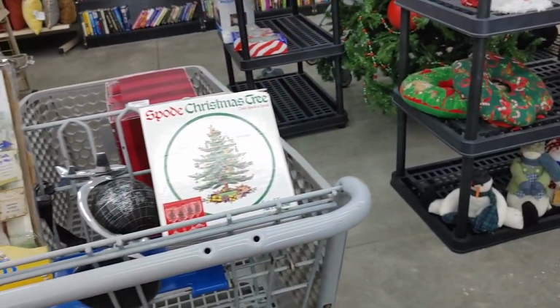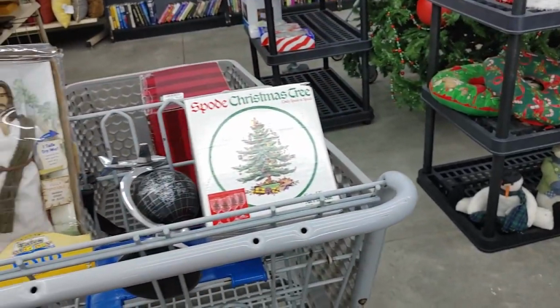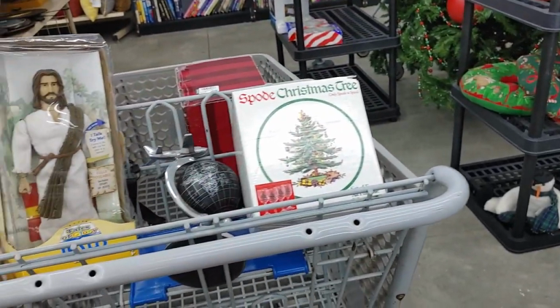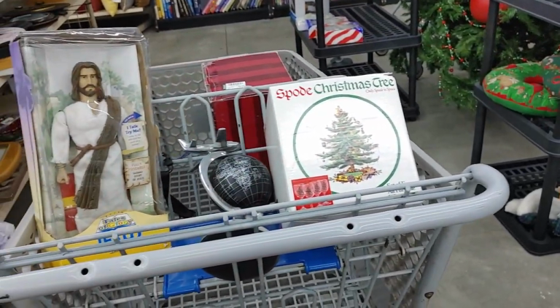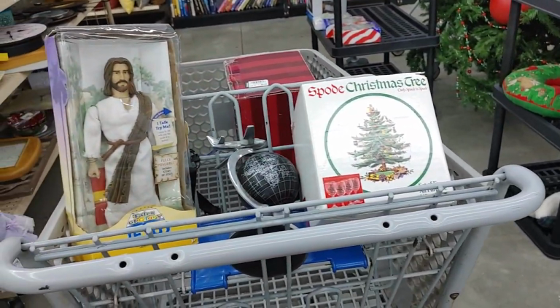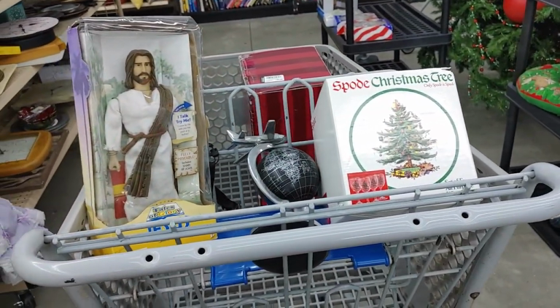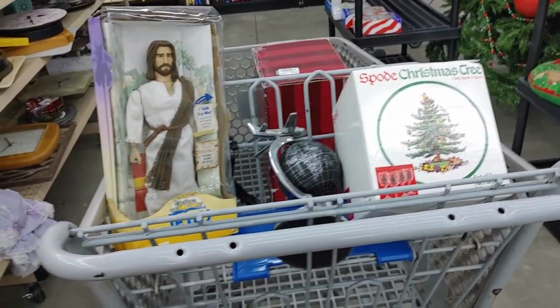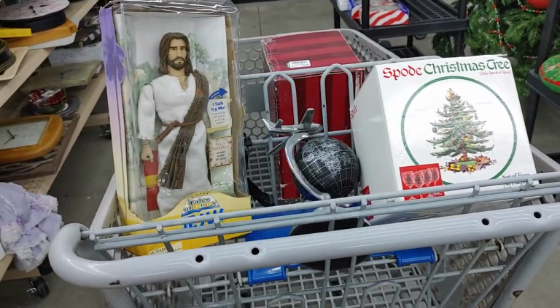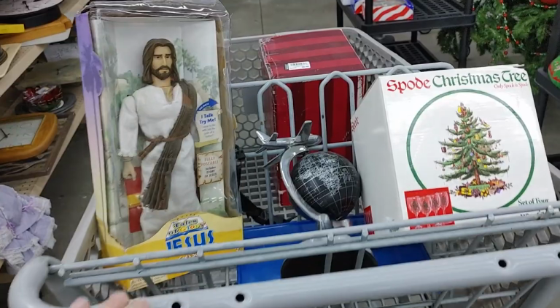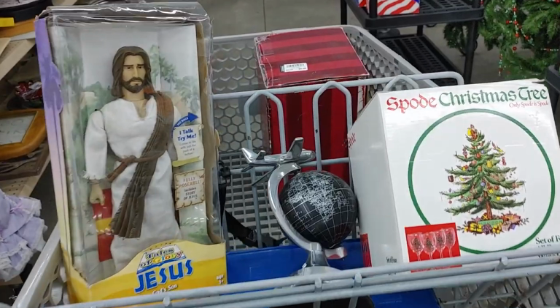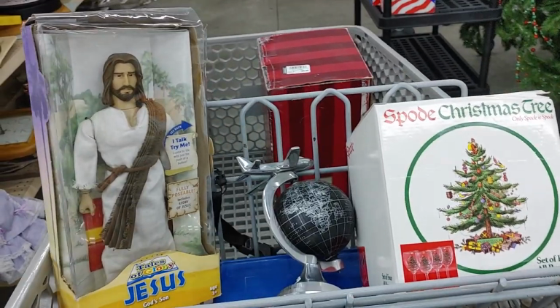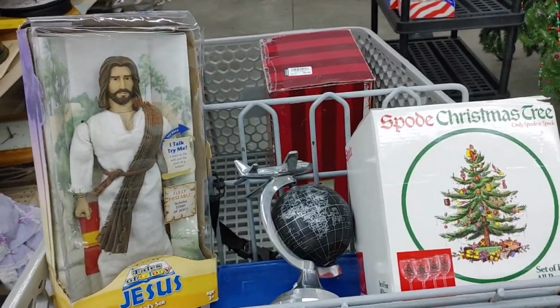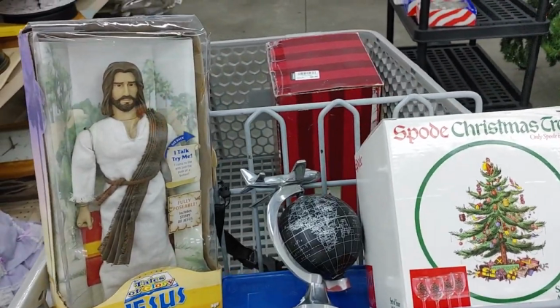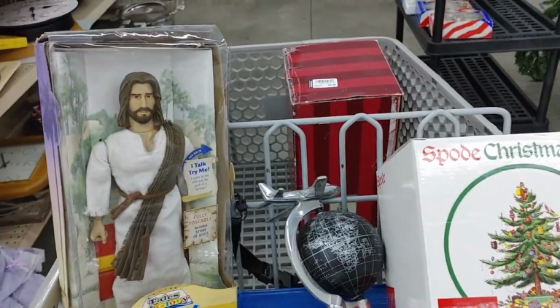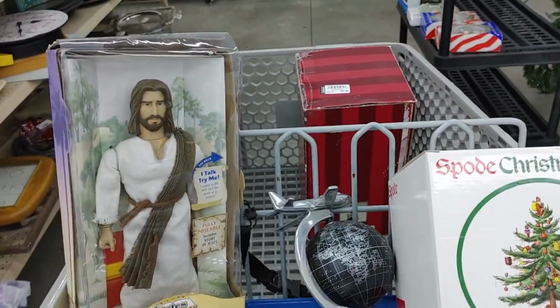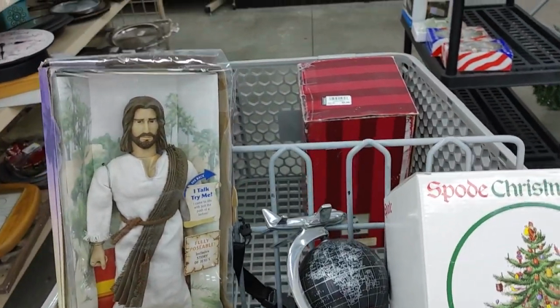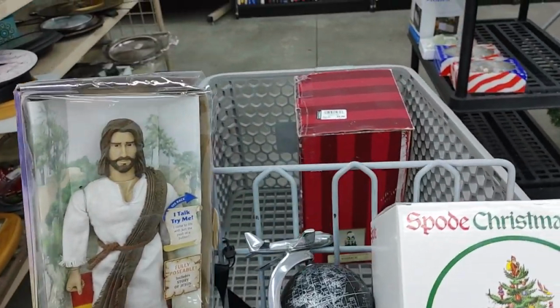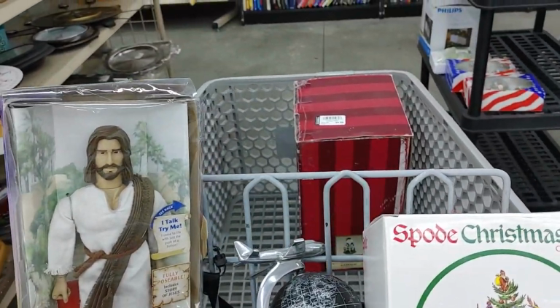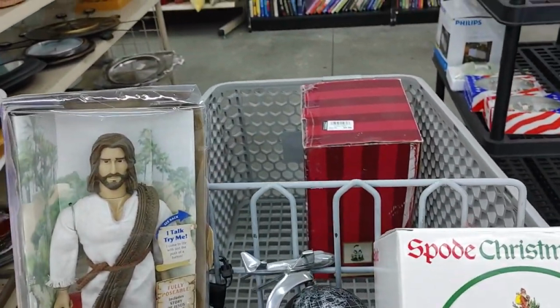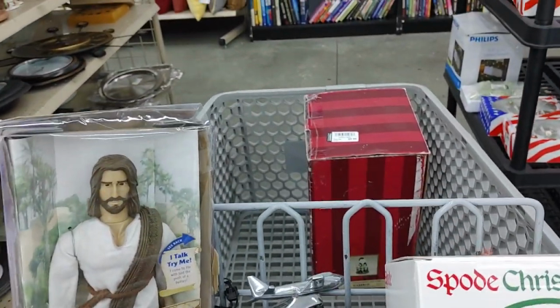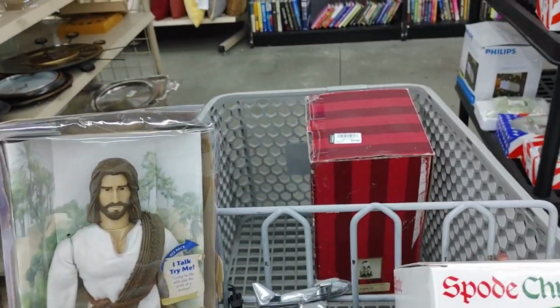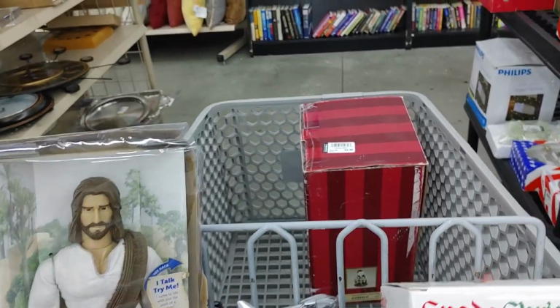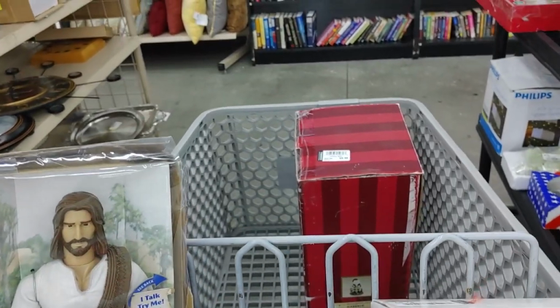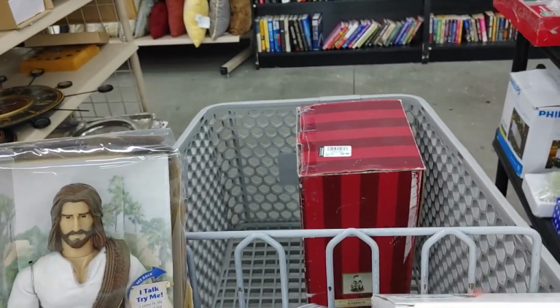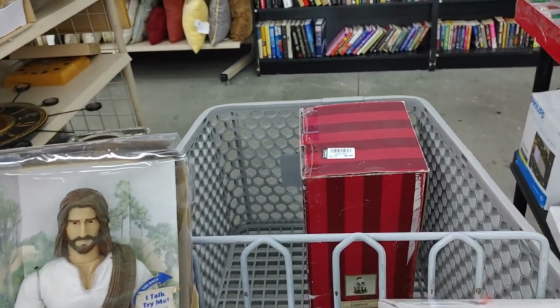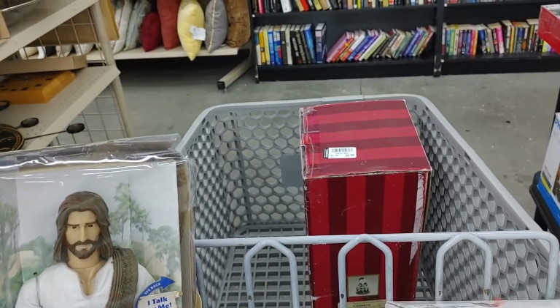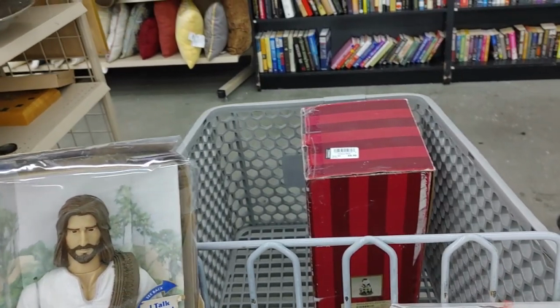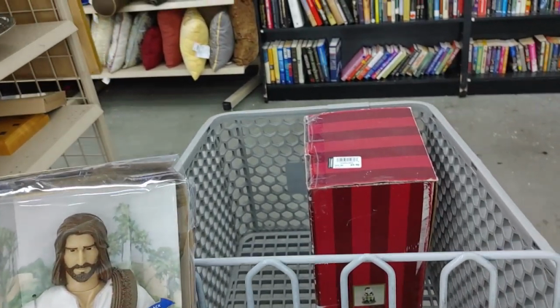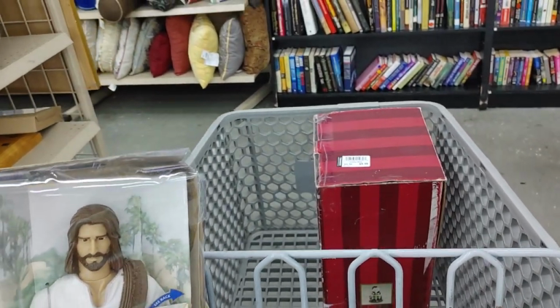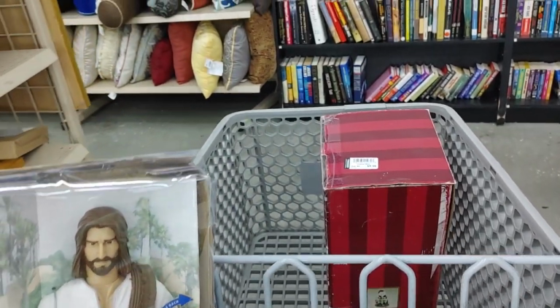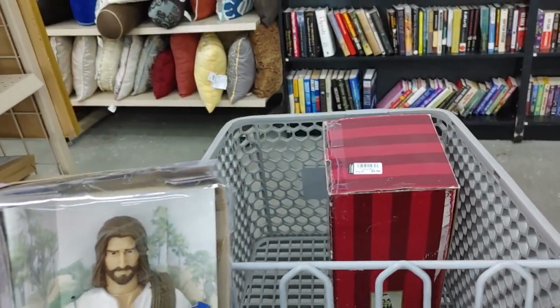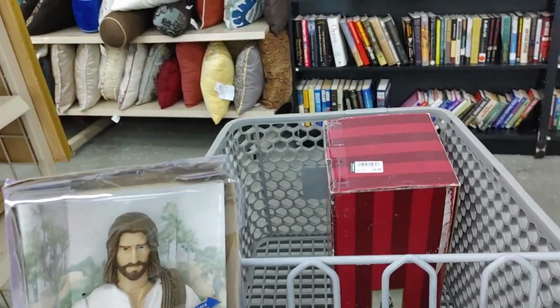Not many people can say they found Jesus while shopping at Goodwill, but I can — though actually I found him a long time ago, but that's a personal thing. Okay guys, I'll meet you out in the car and we'll head to the last store today.